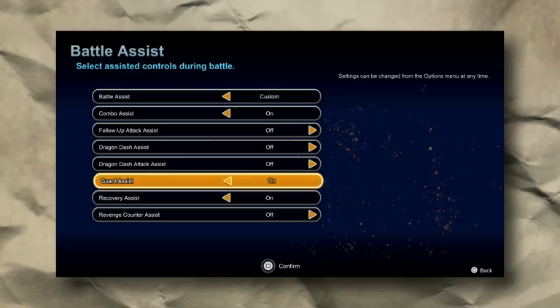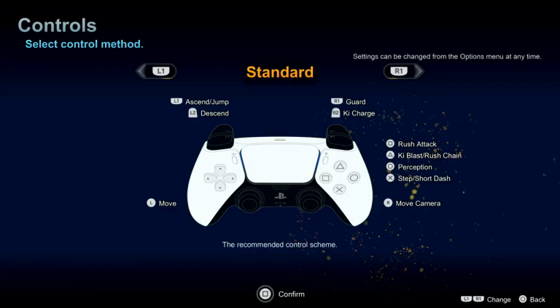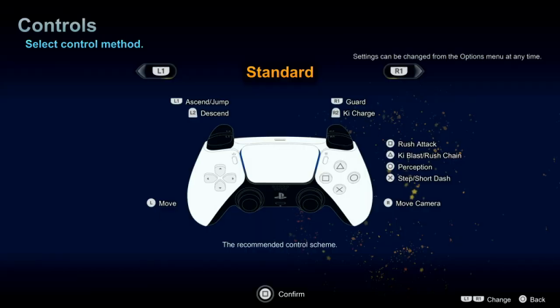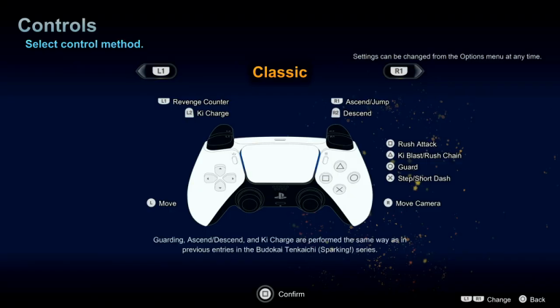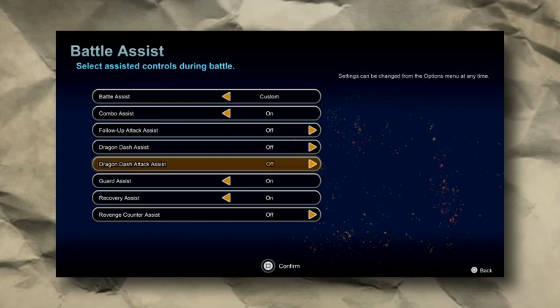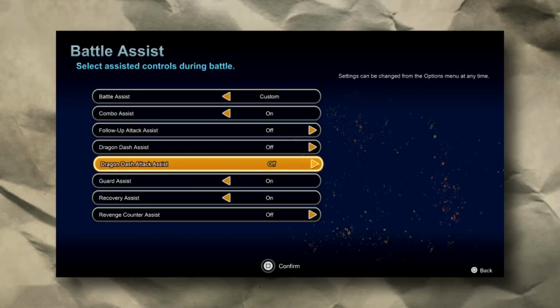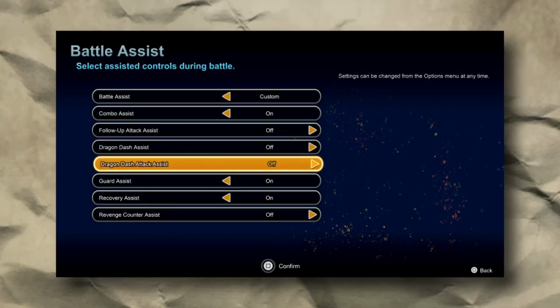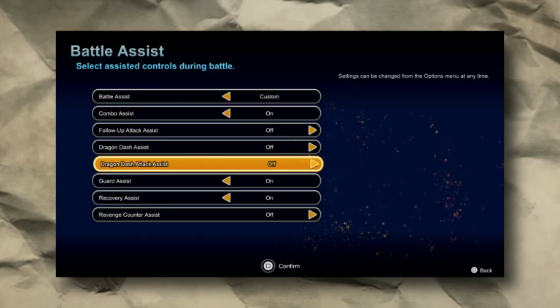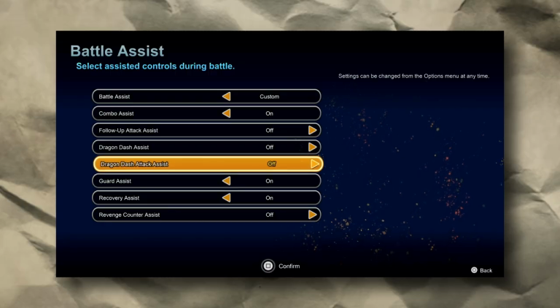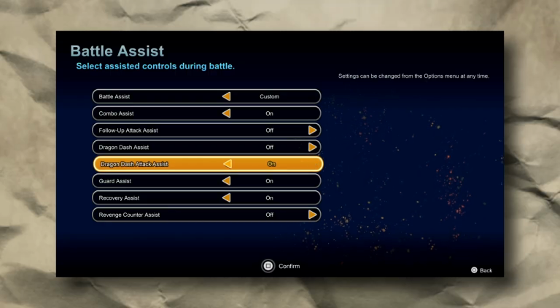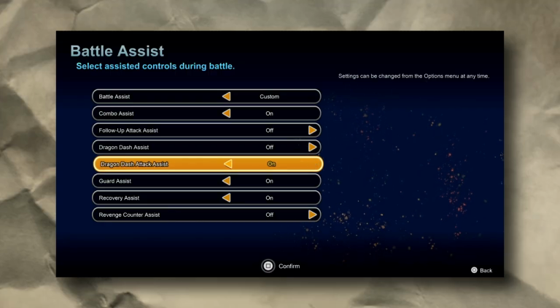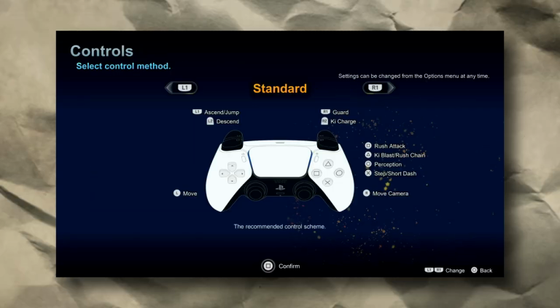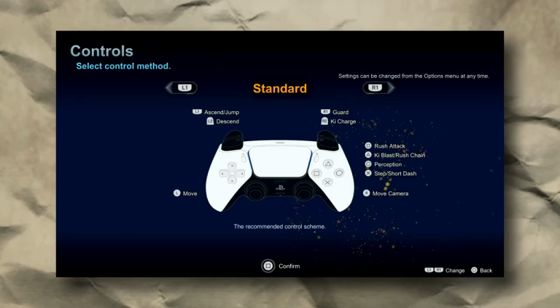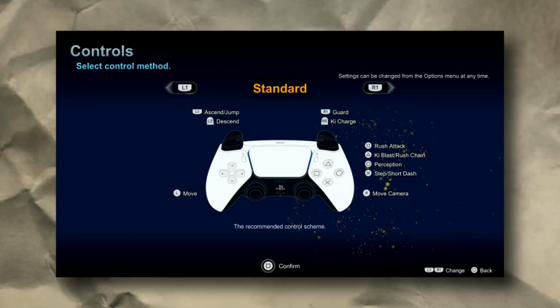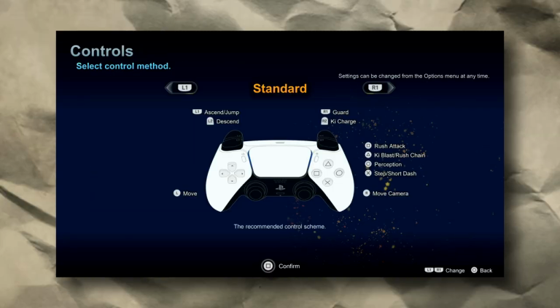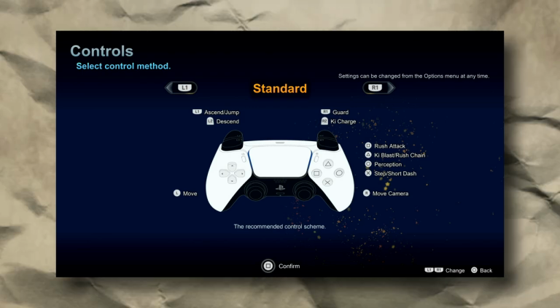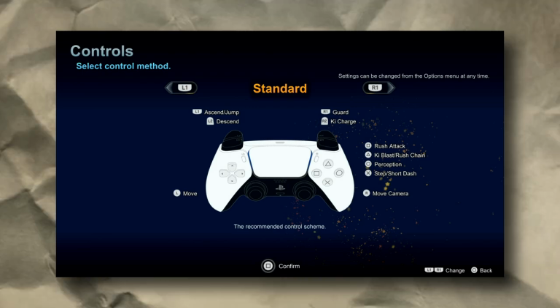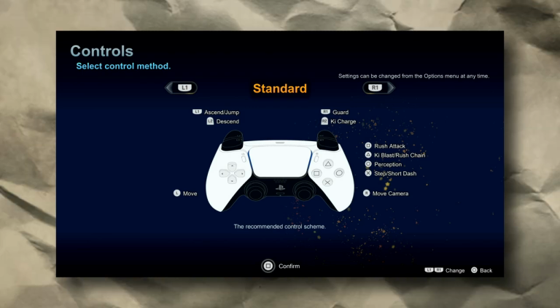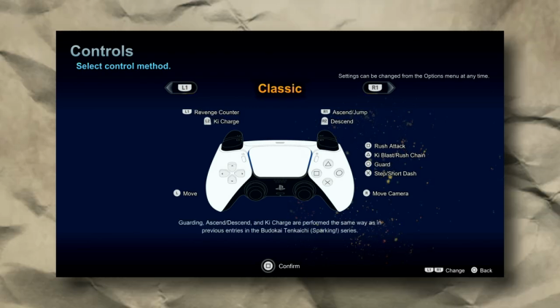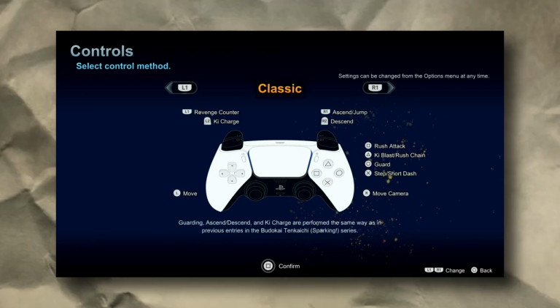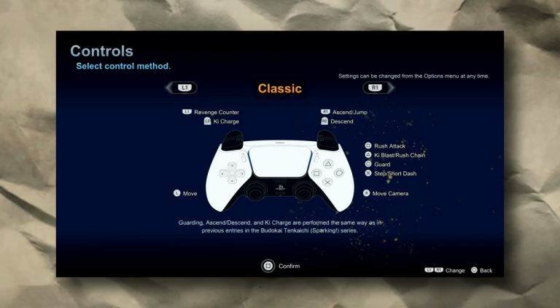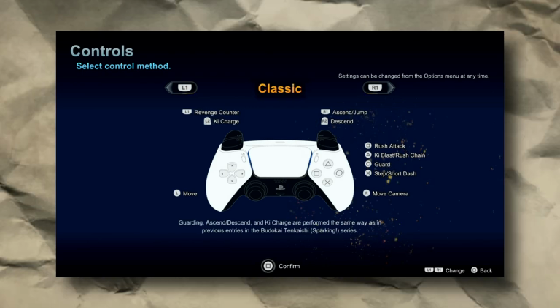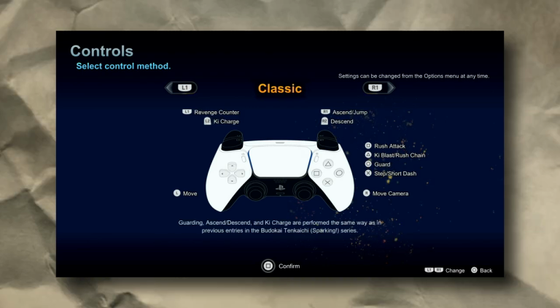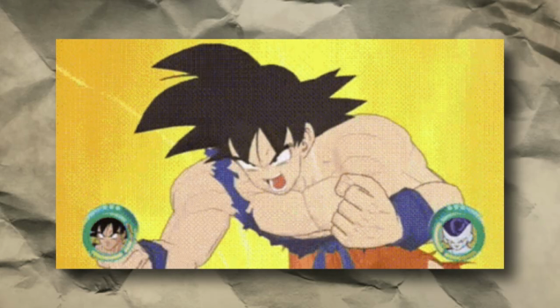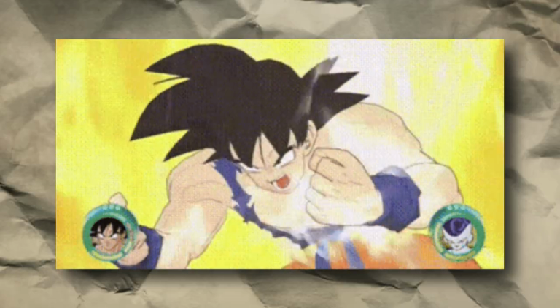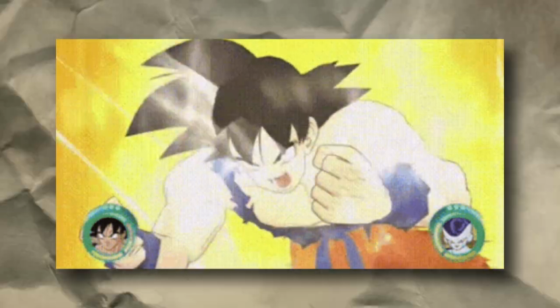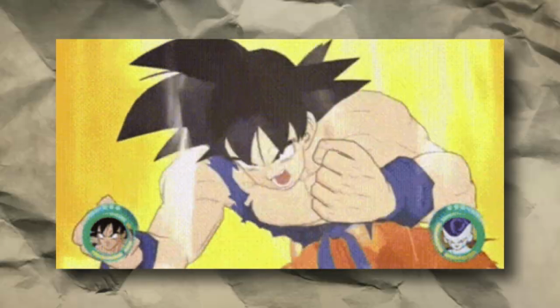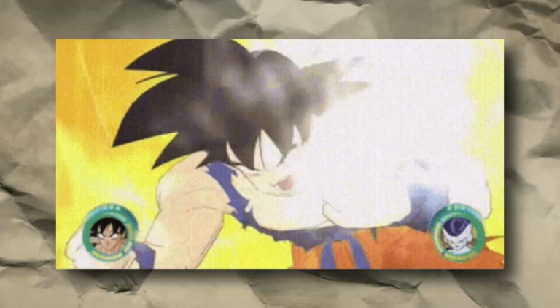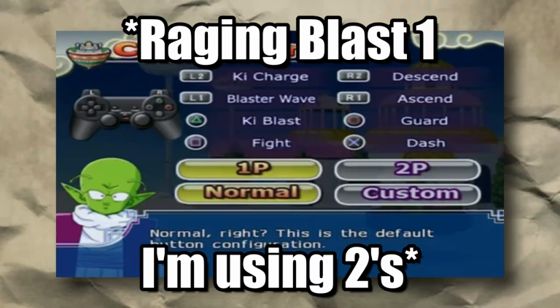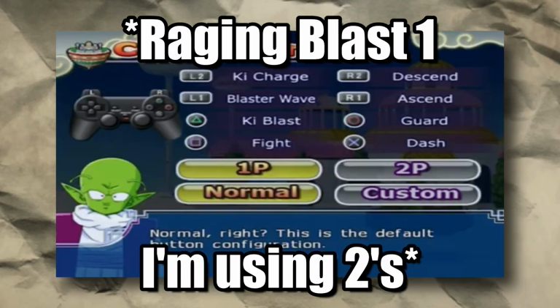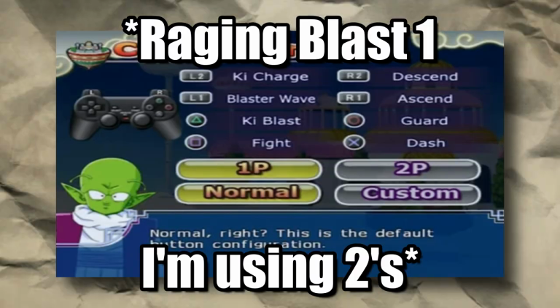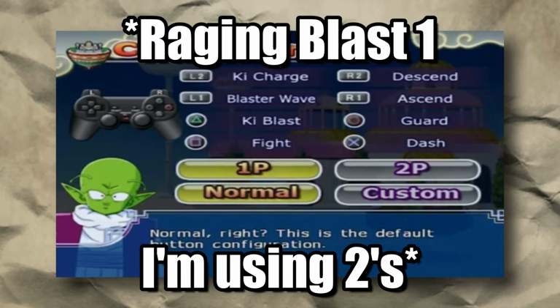Now the debate between standard controller and classic controller. For me, I use custom controllers — I don't really use either. I don't have my block on circle and R1; I have it set to something else. For charging, I actually use the down D-pad. I kind of remember Raging Blast and use a similar control setup for my personal settings.